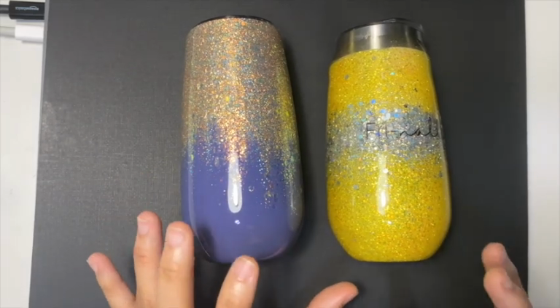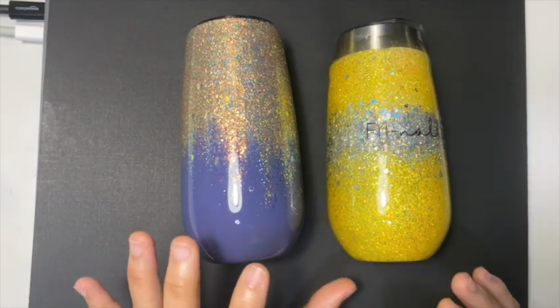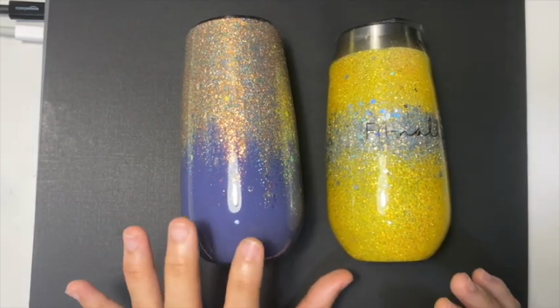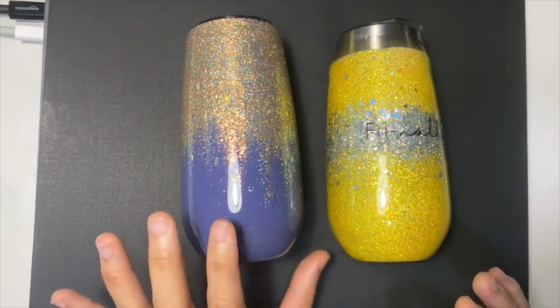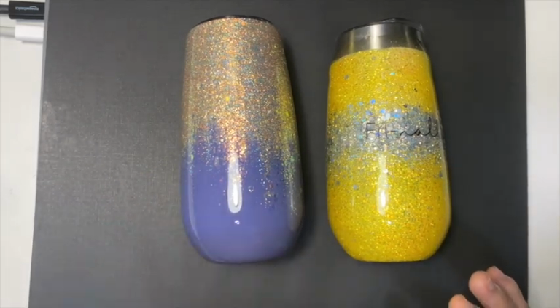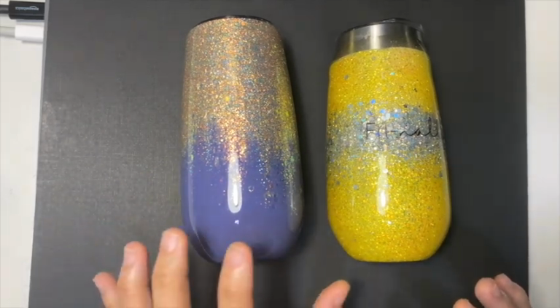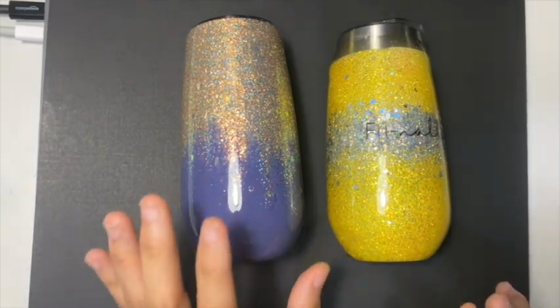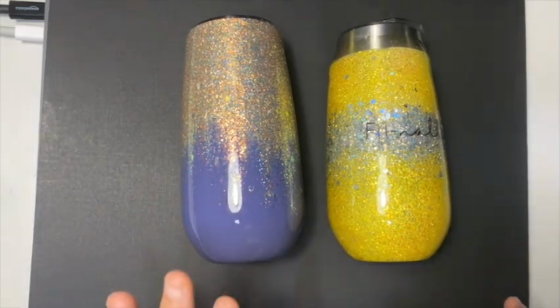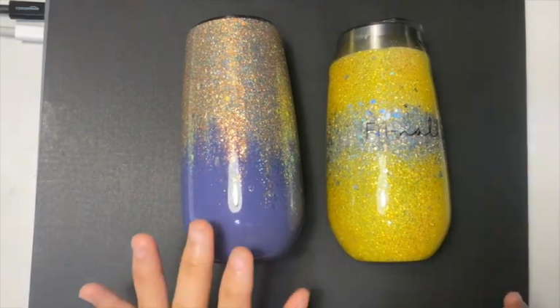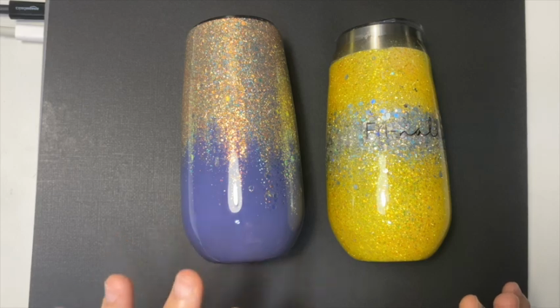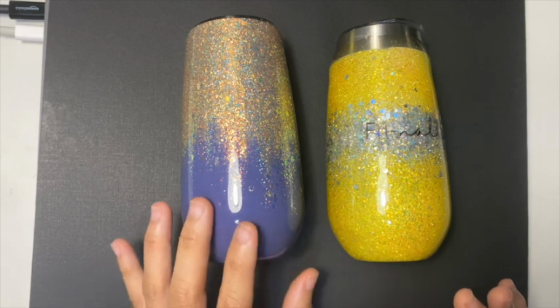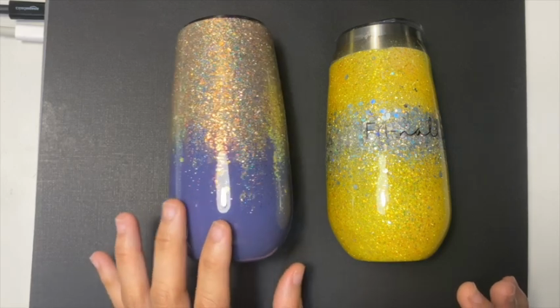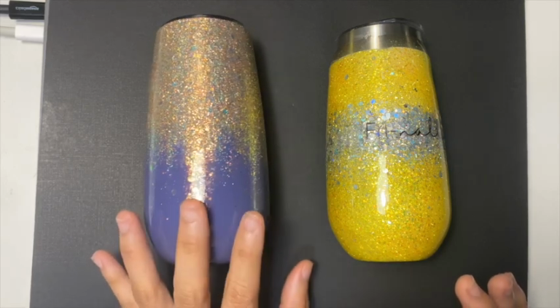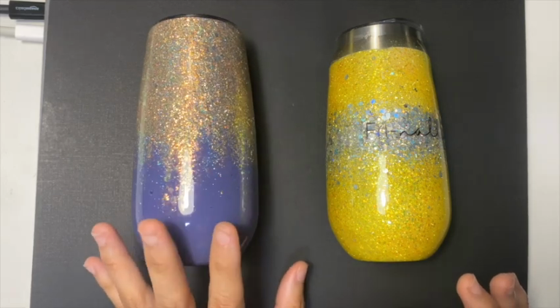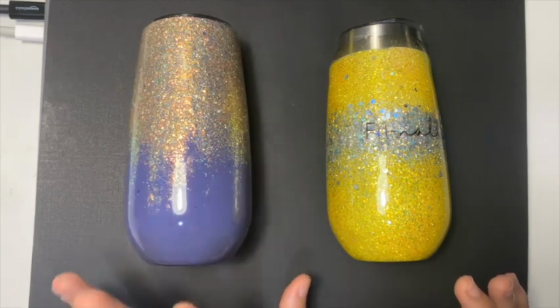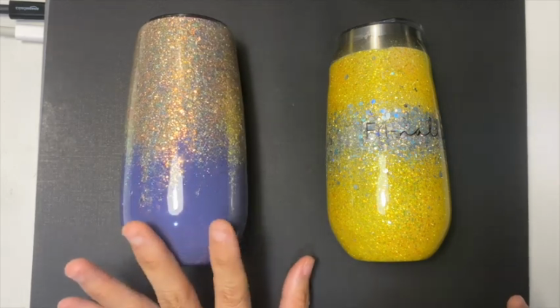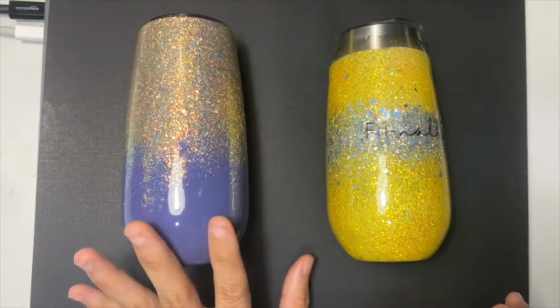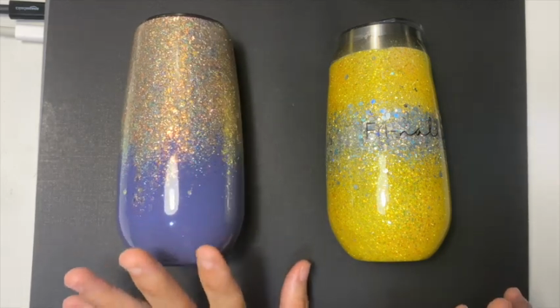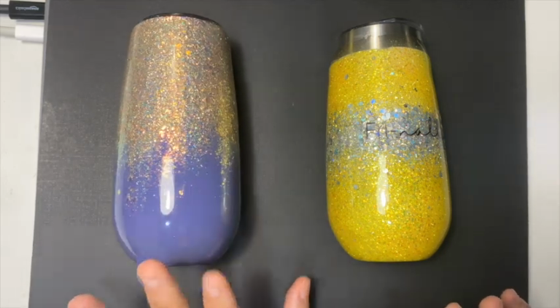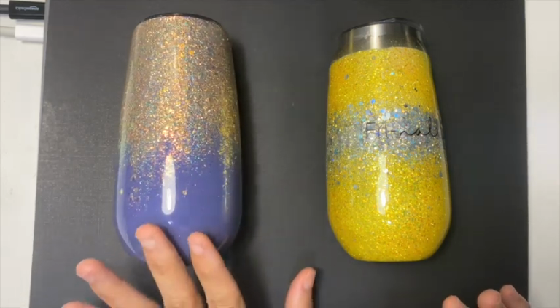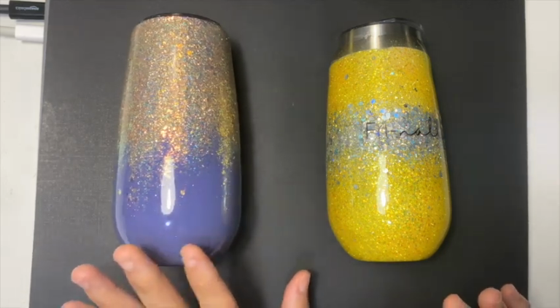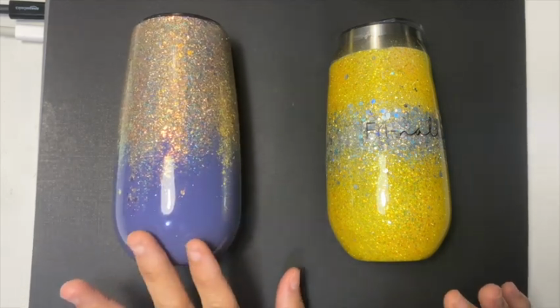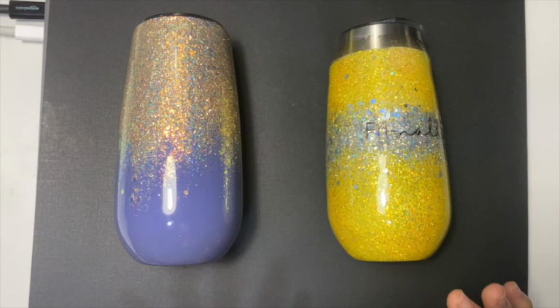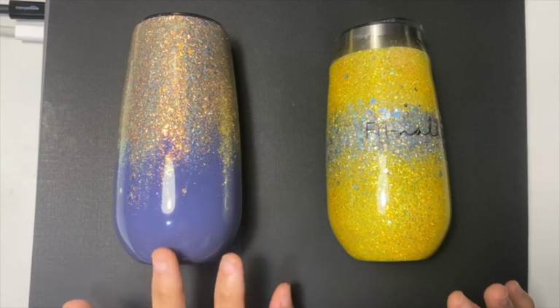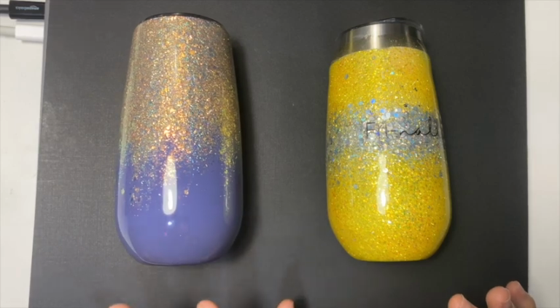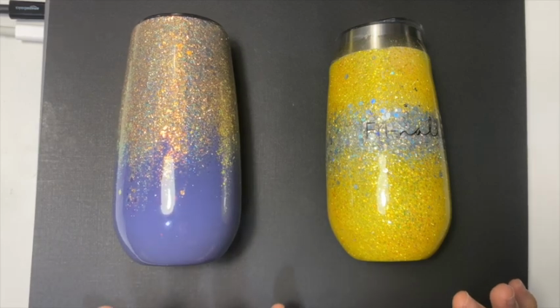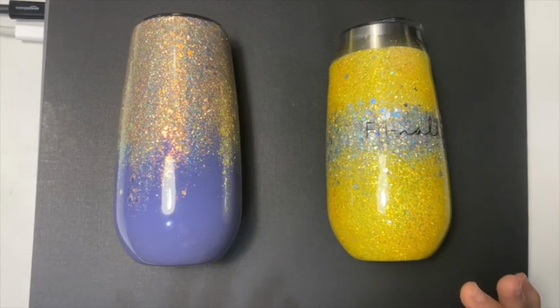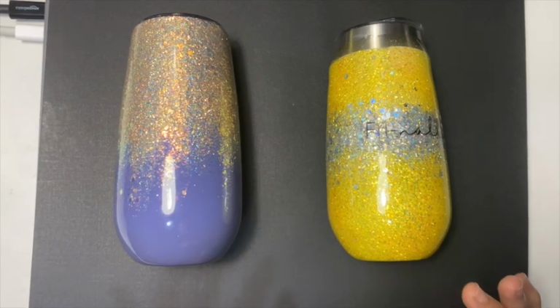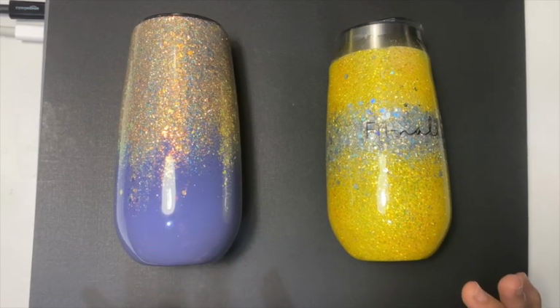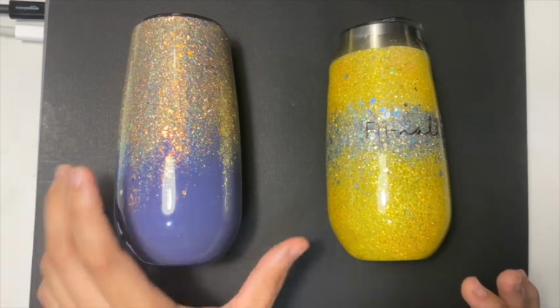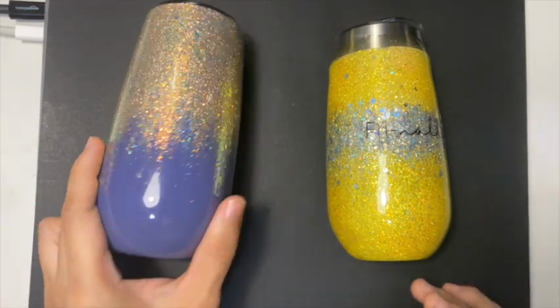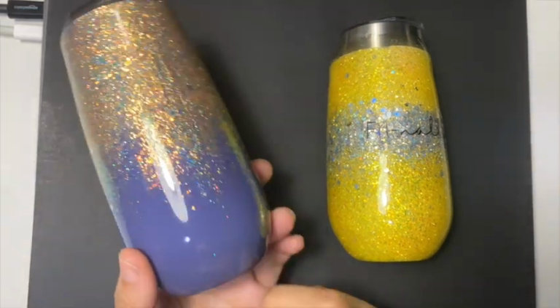If you guys are new to it, or if you guys are looking into going onto the epoxy-free path, then I hope you know that there will be a learning curve to this.